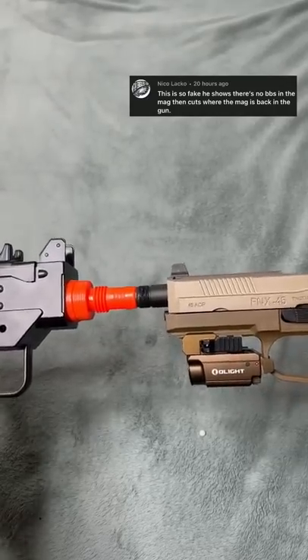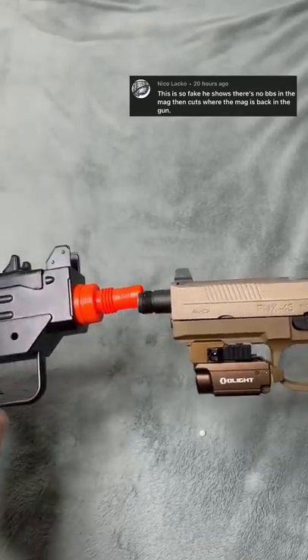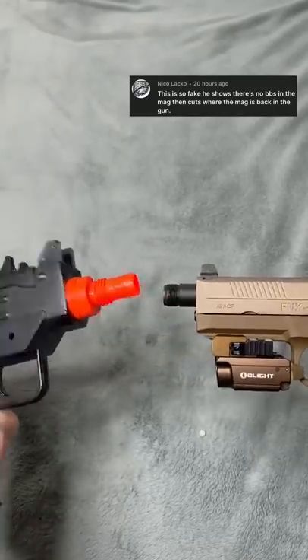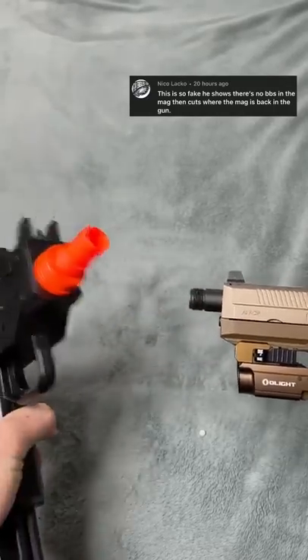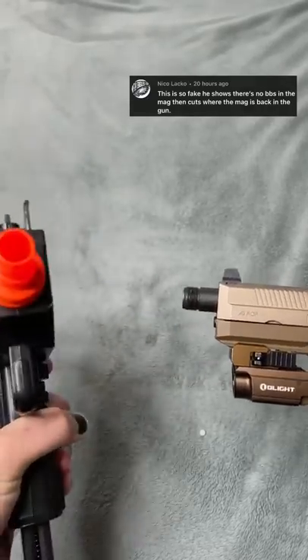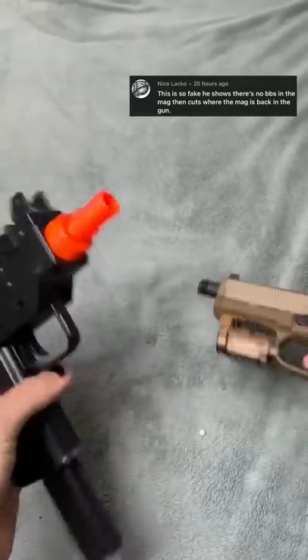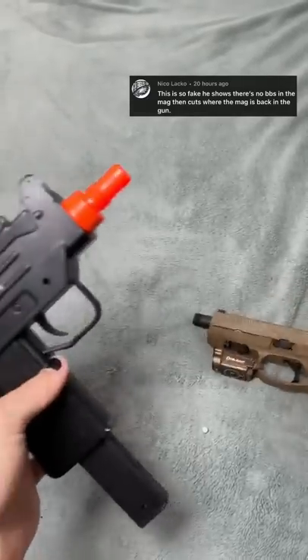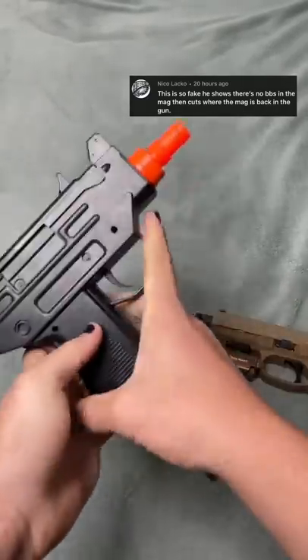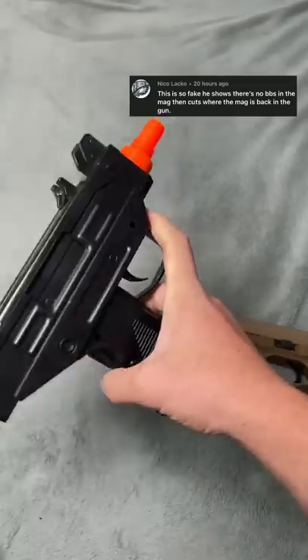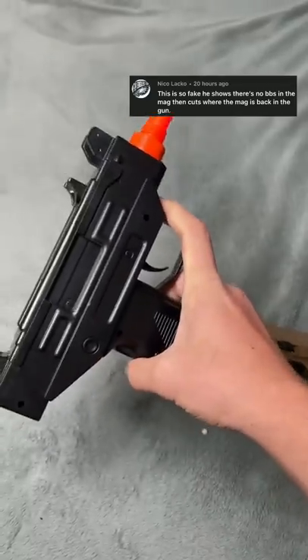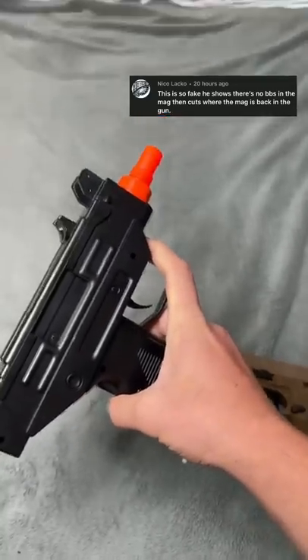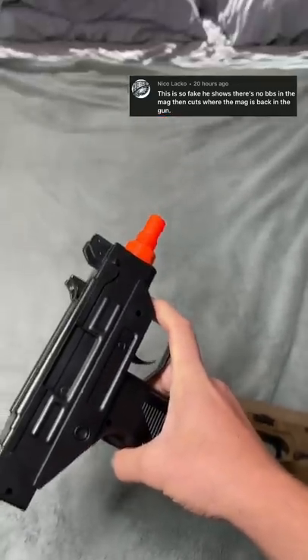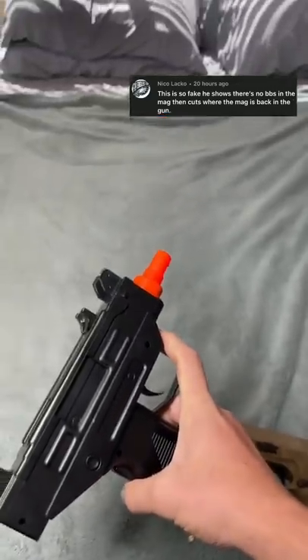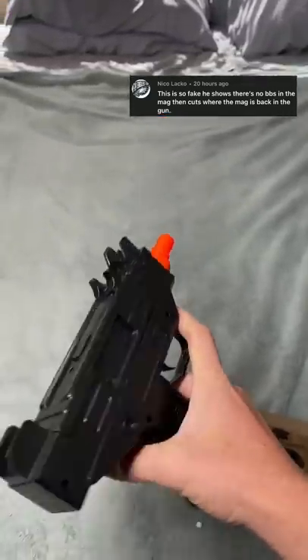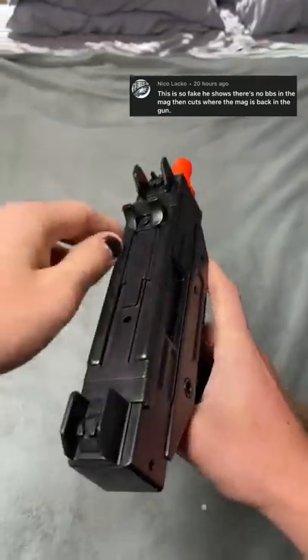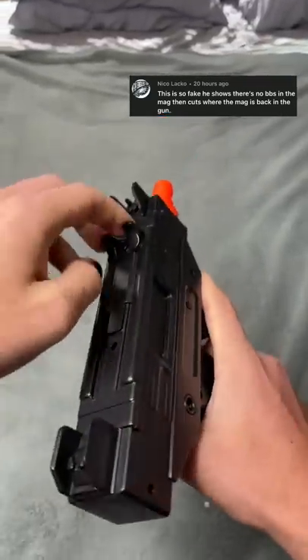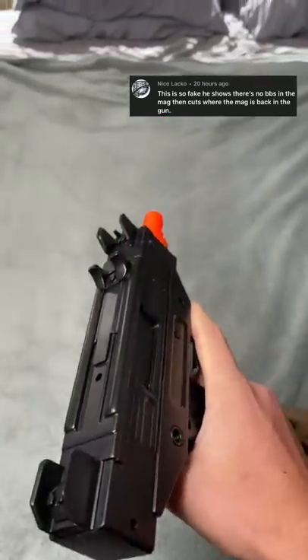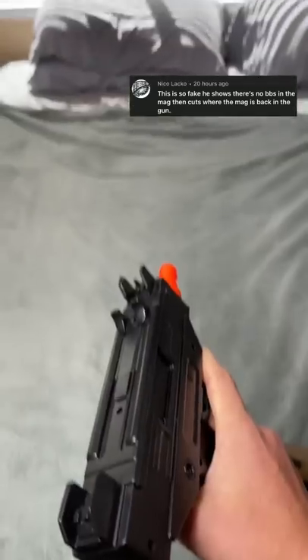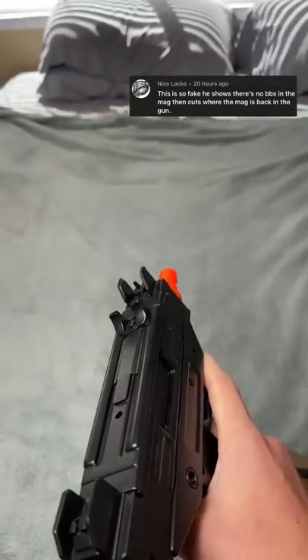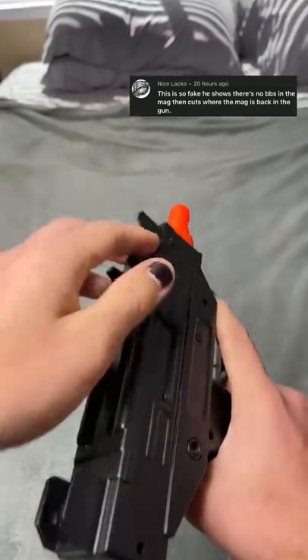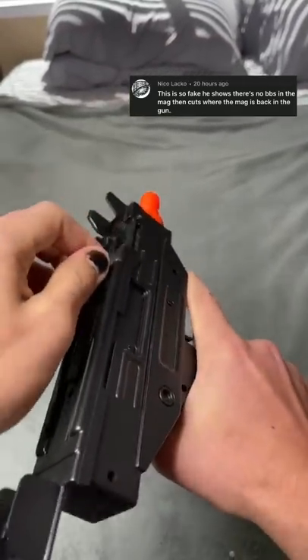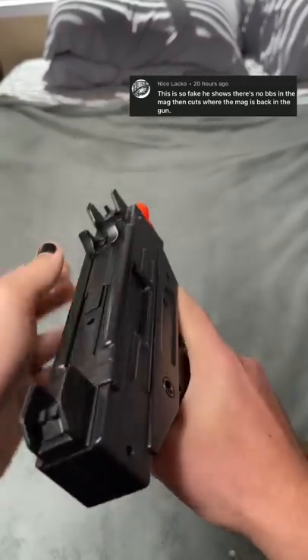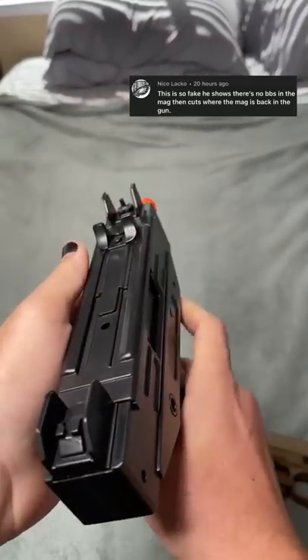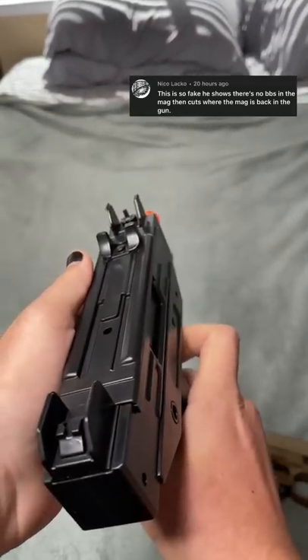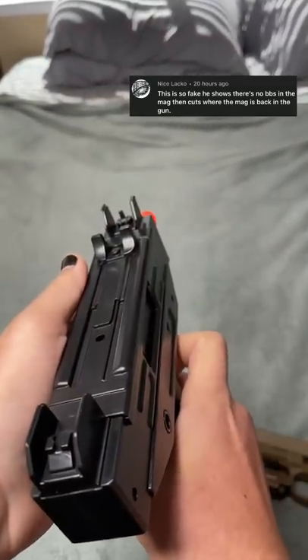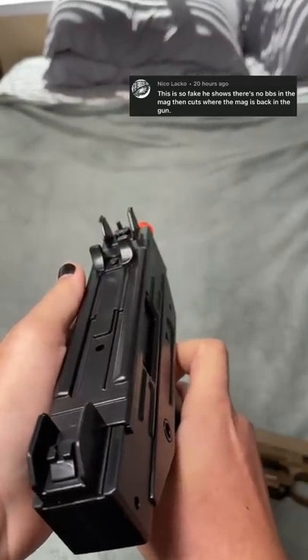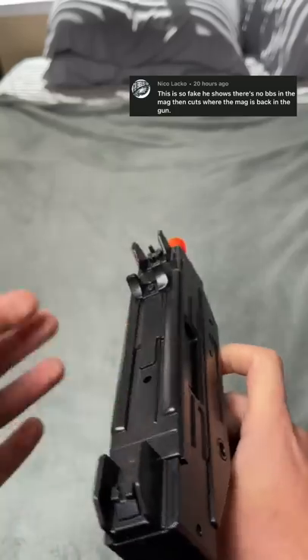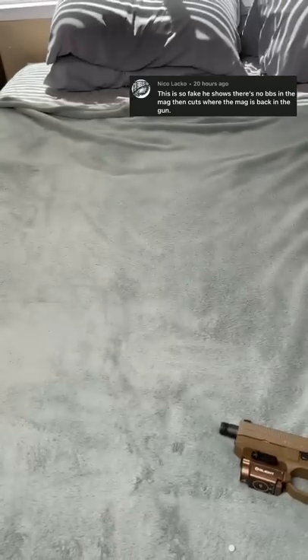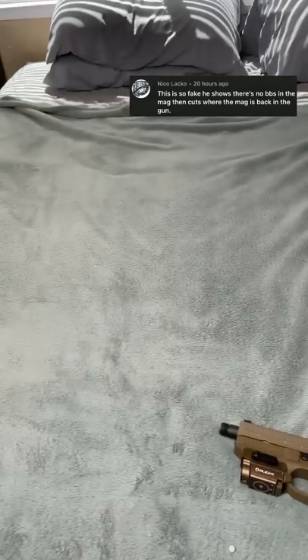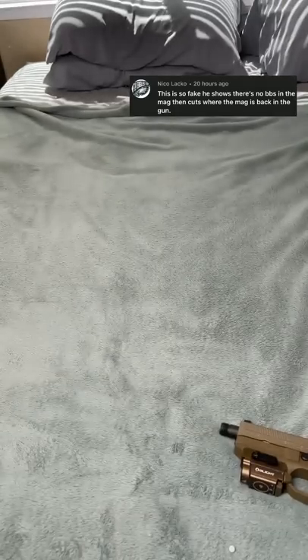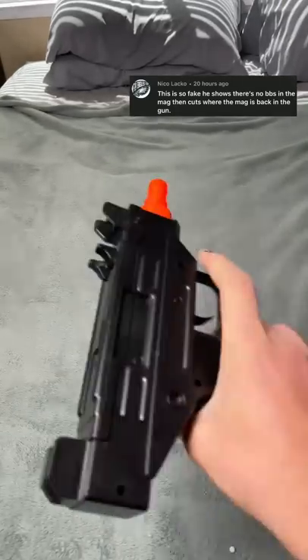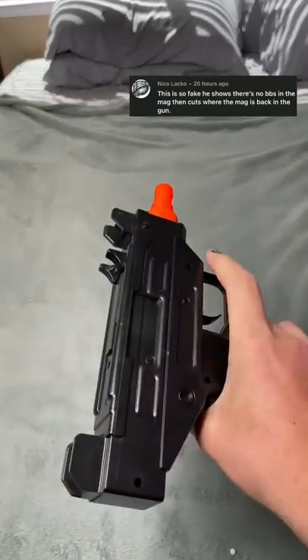Please. Okay, I think I got it. I'm gonna show you guys — tilt it up, cock it, and boom, there you go. It works. I swear, I wasn't lying.